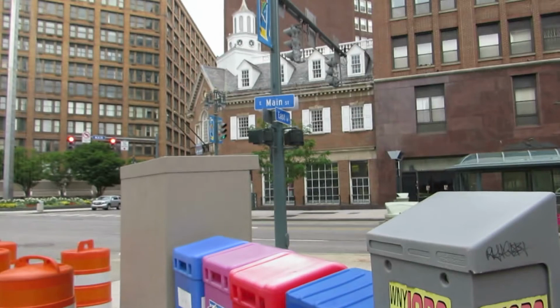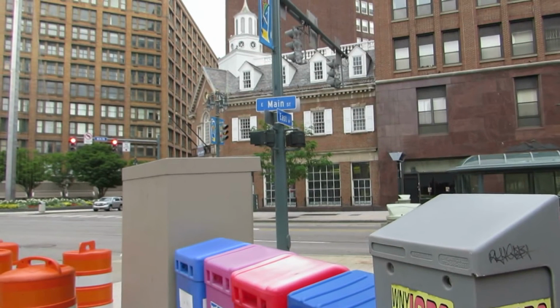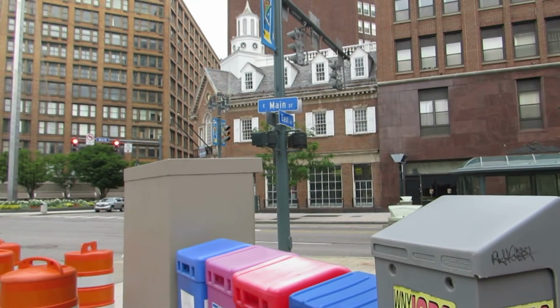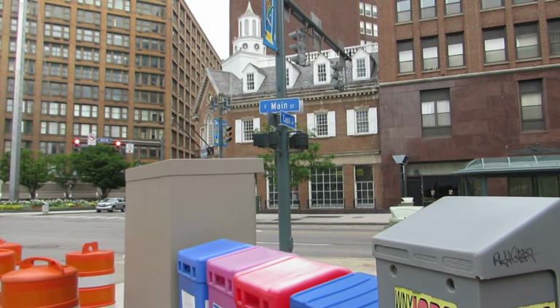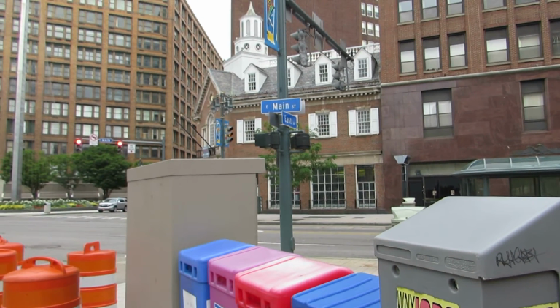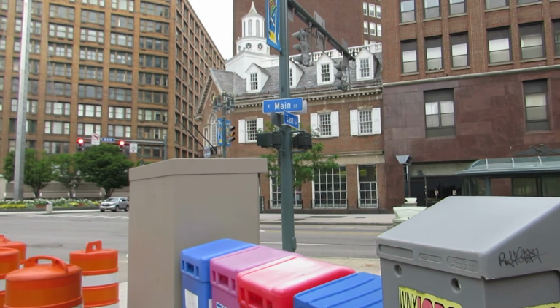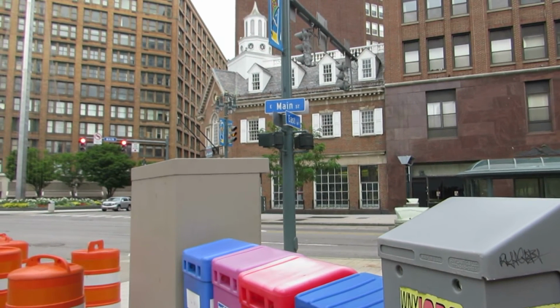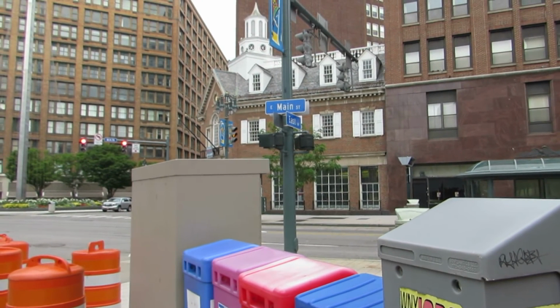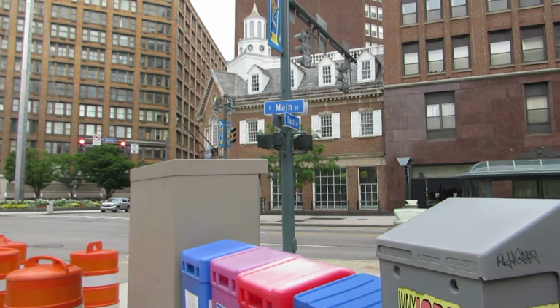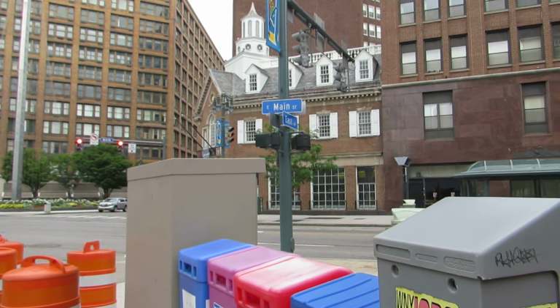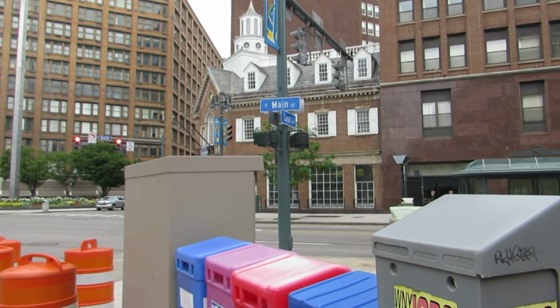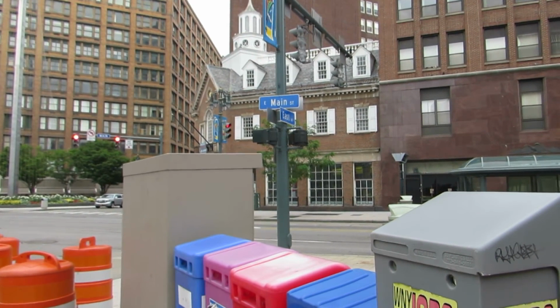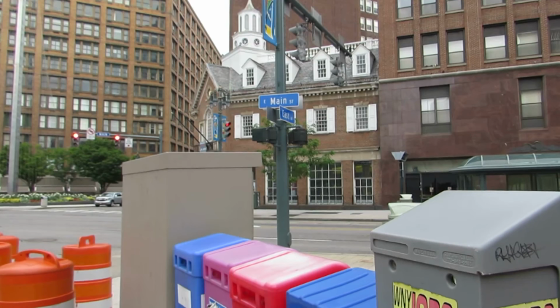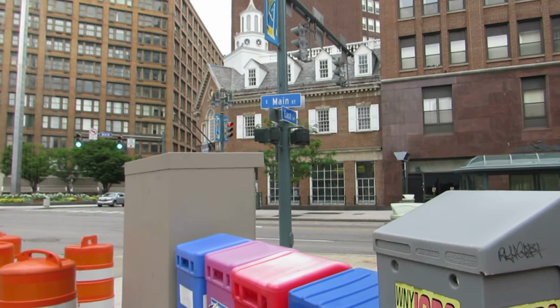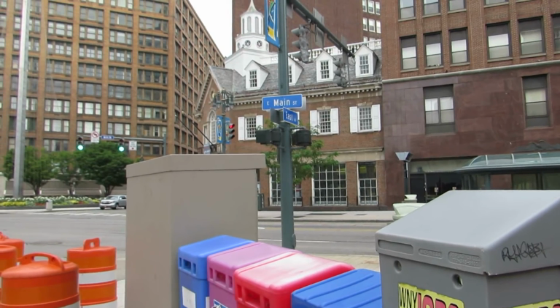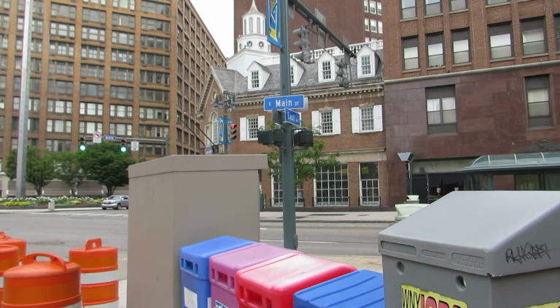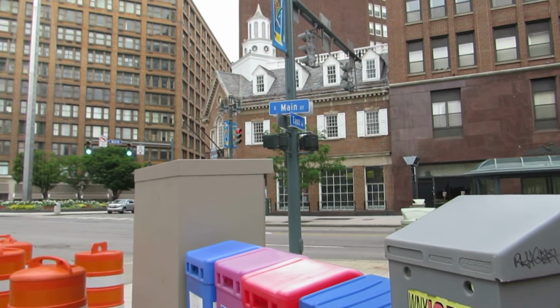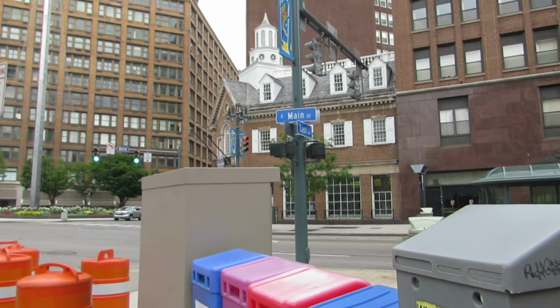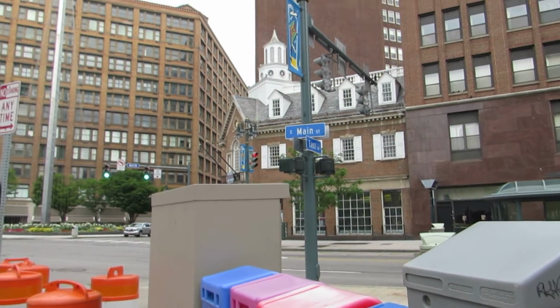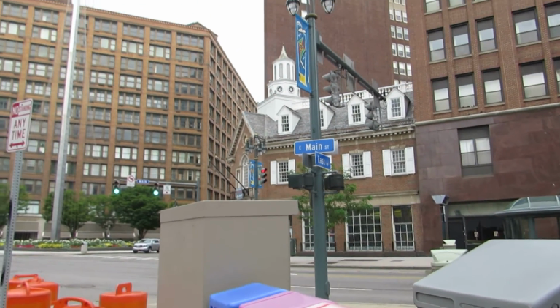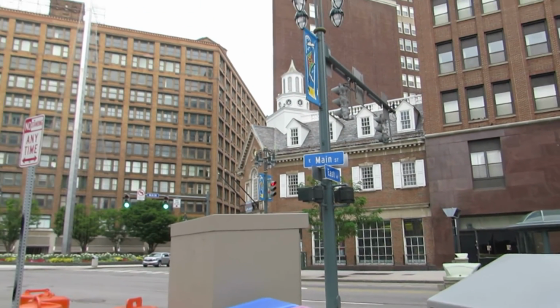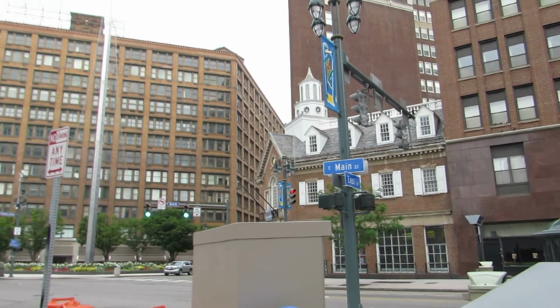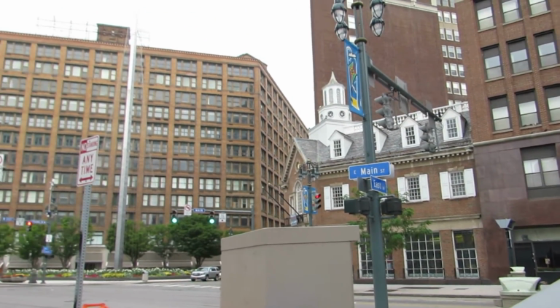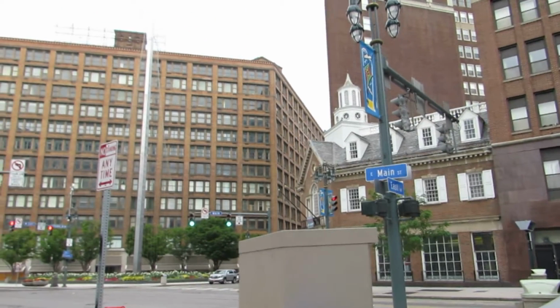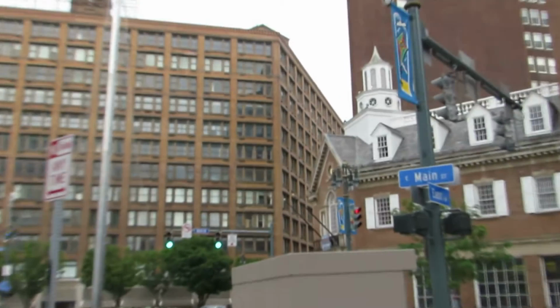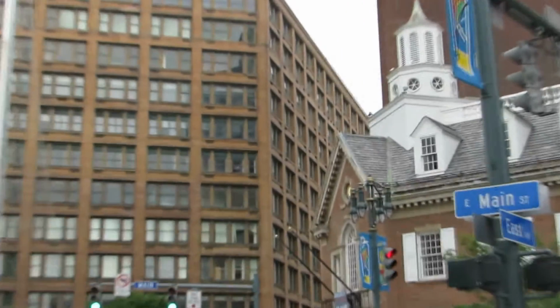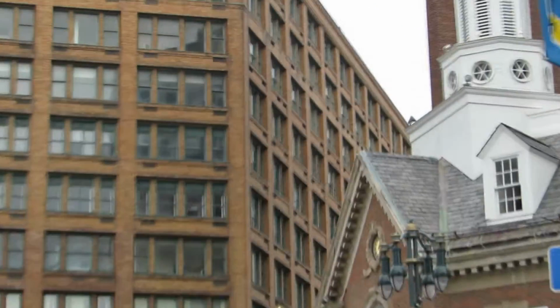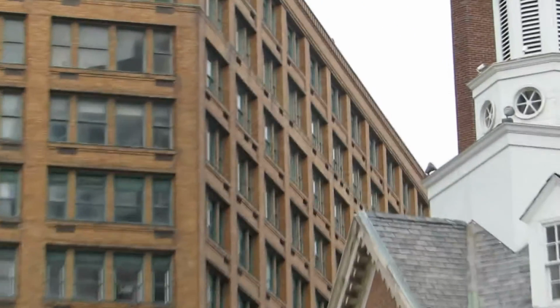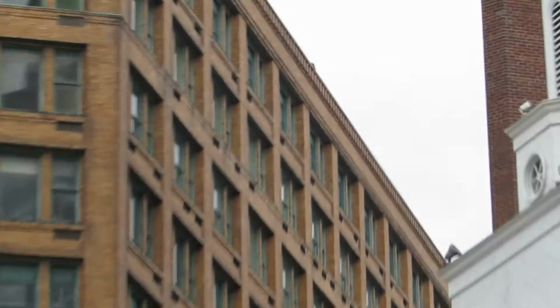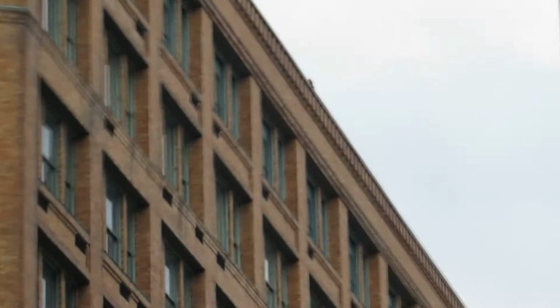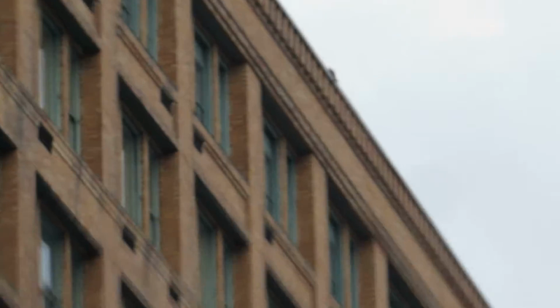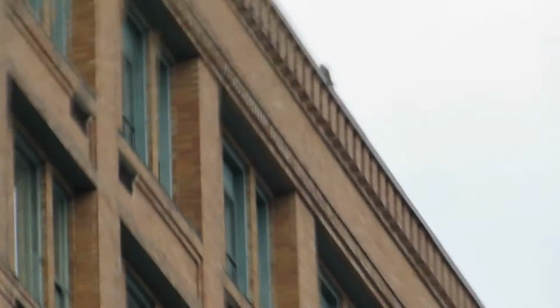I'm standing on the sidewalk at East Main Street and East Avenue. I'm going to take a video of the area right up here on the east side of the Sibley building.